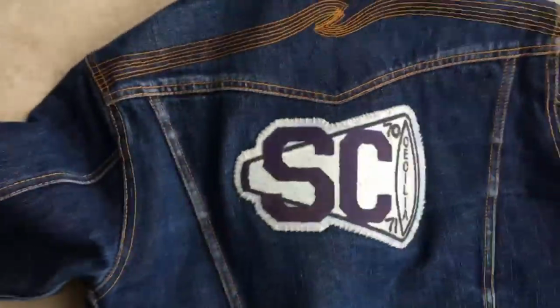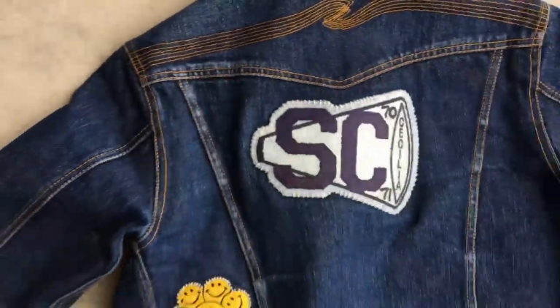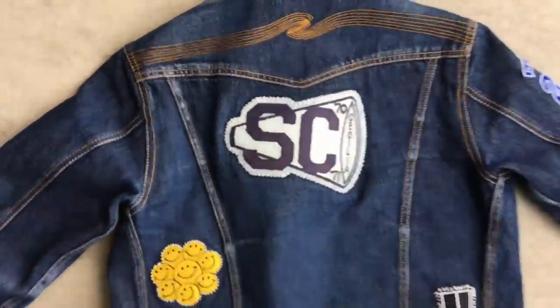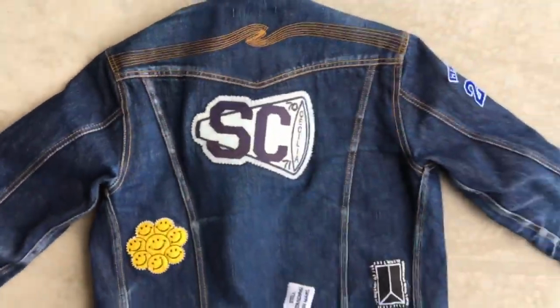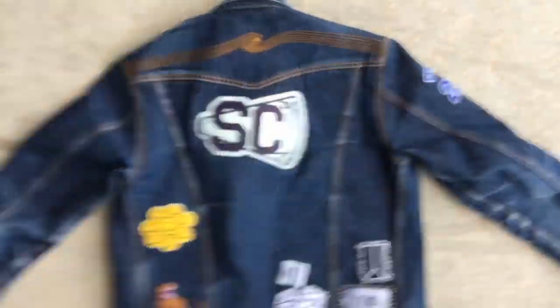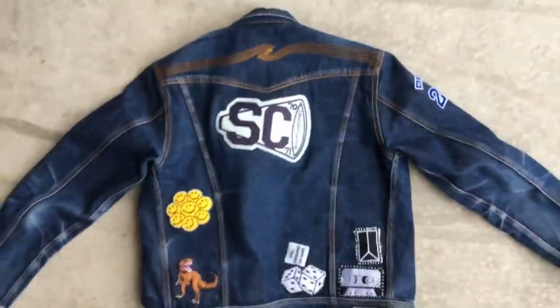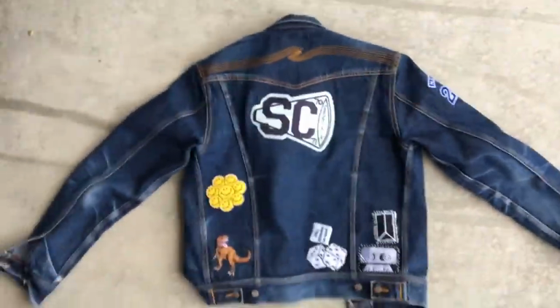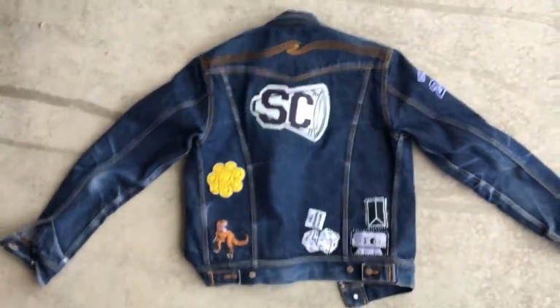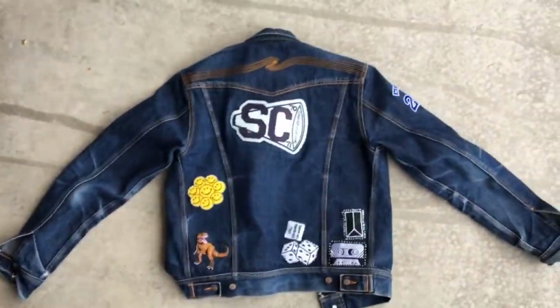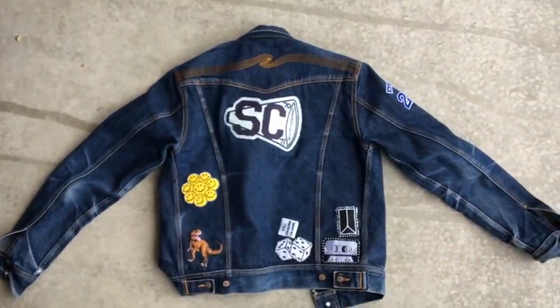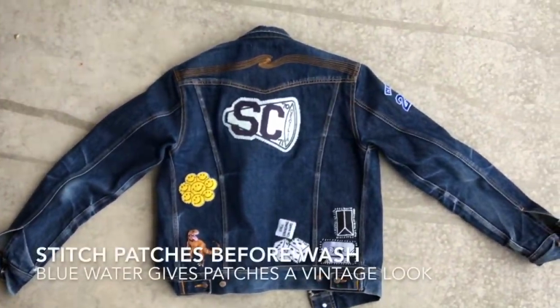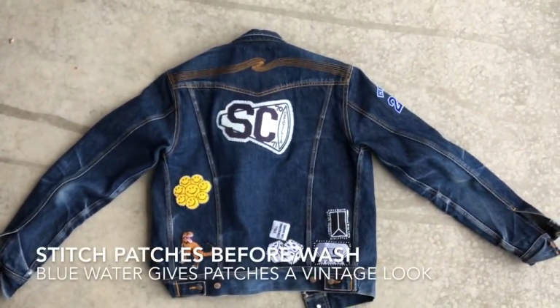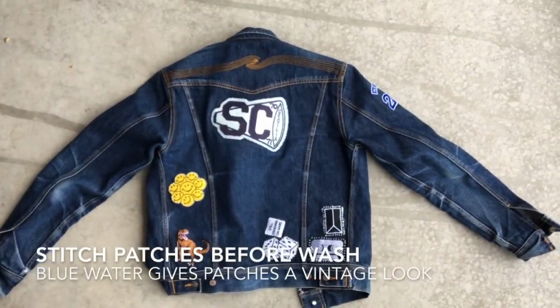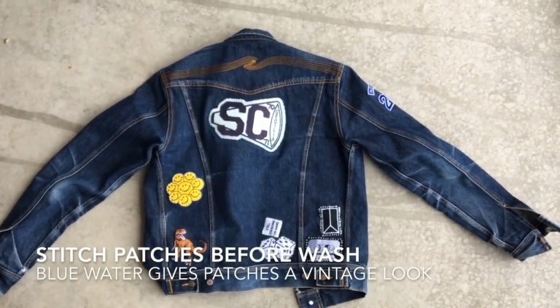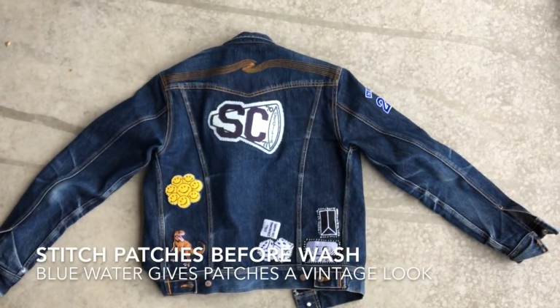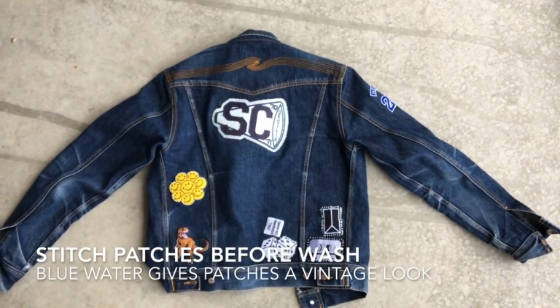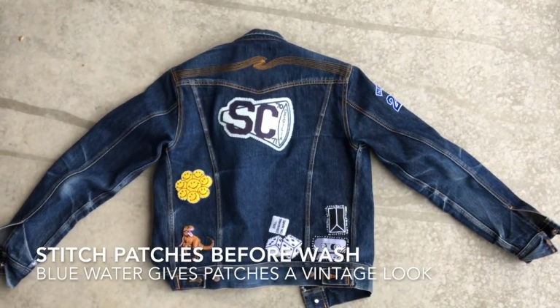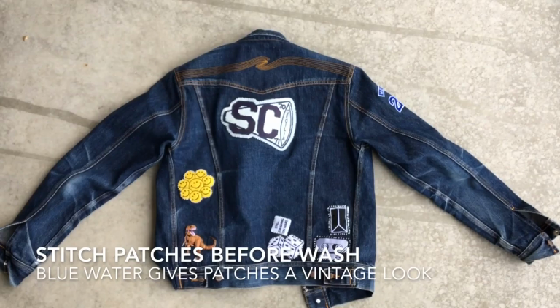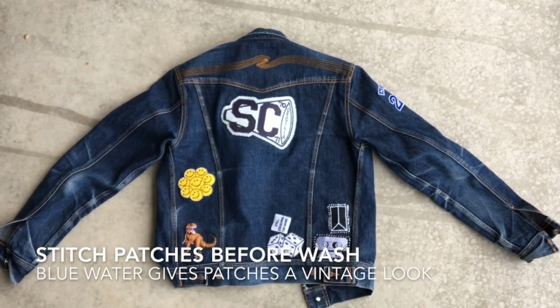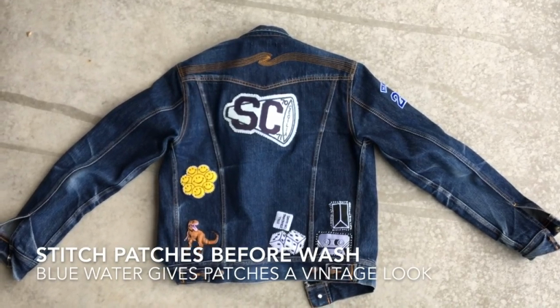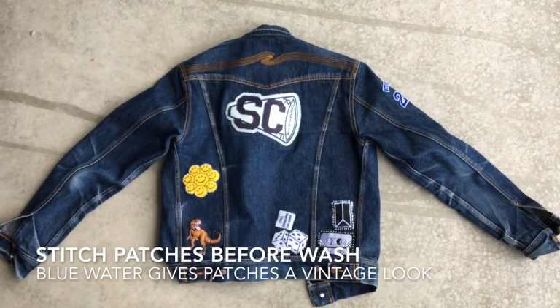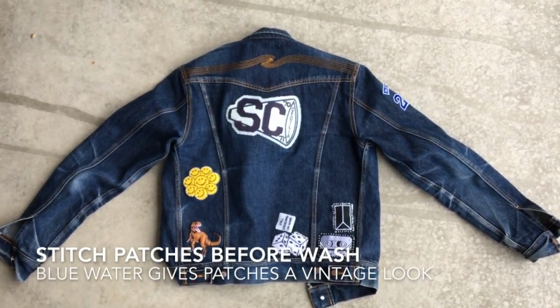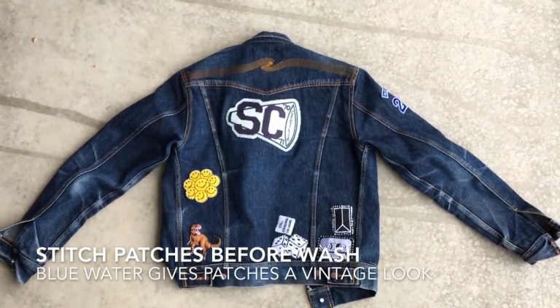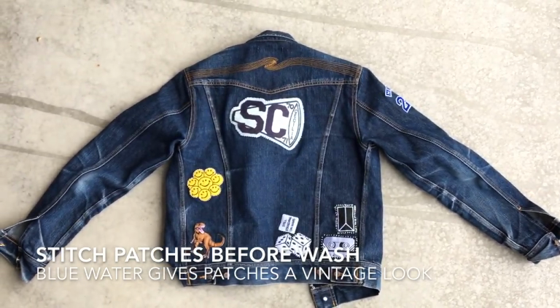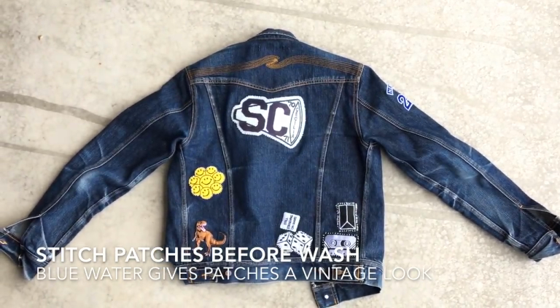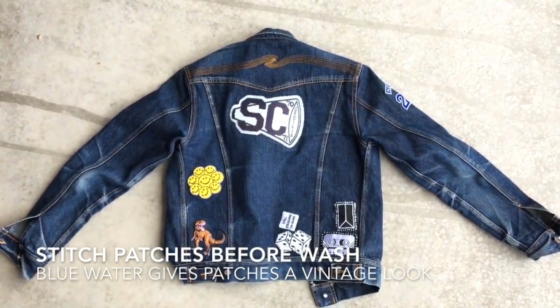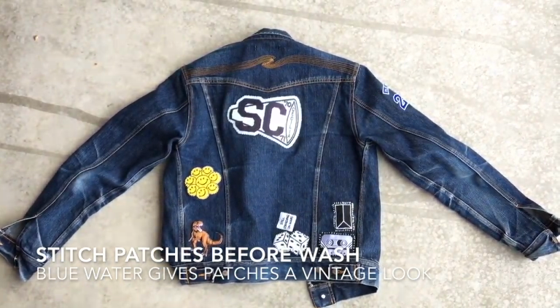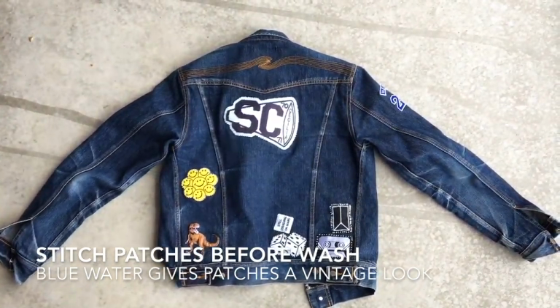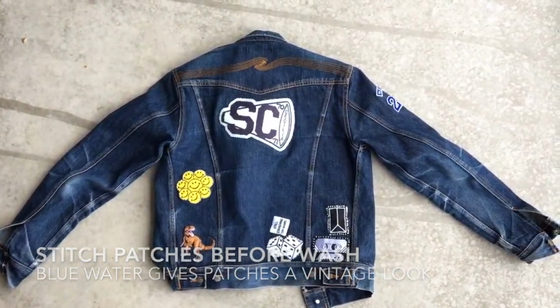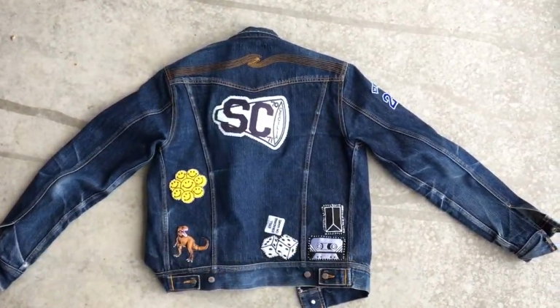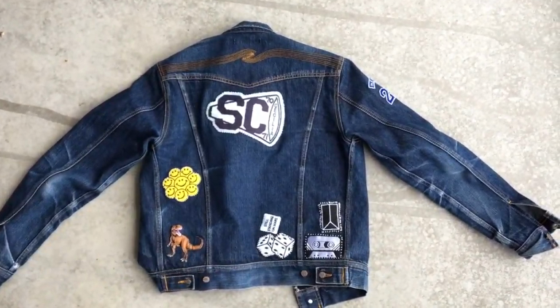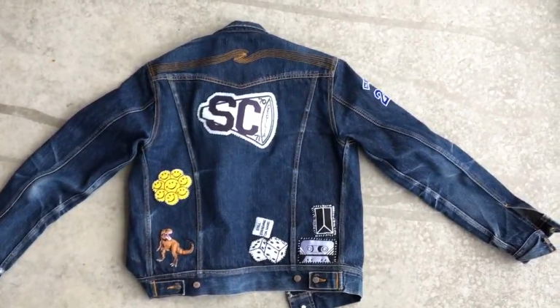Before I washed this jacket for the first time, I sewed on the patches, watered a couple of extra areas, and then washed it. So the jacket as well as the patches have a washed look.